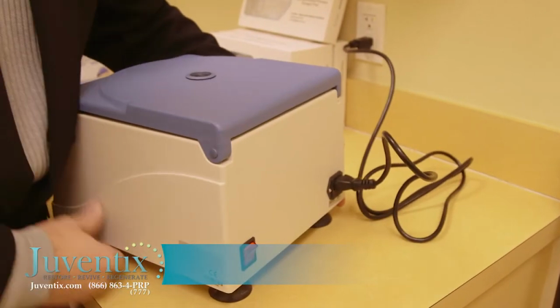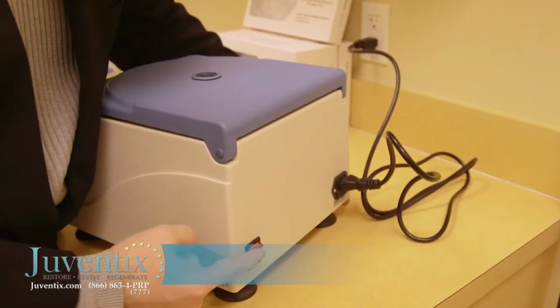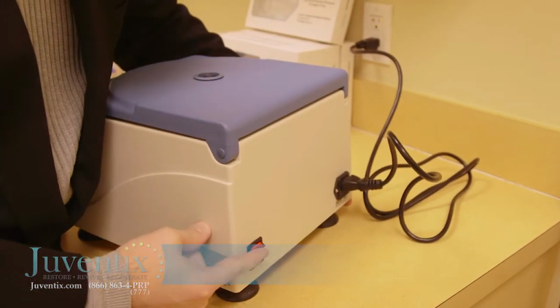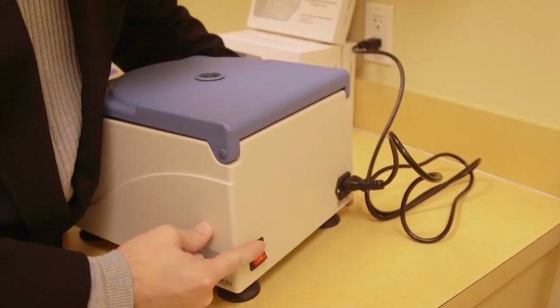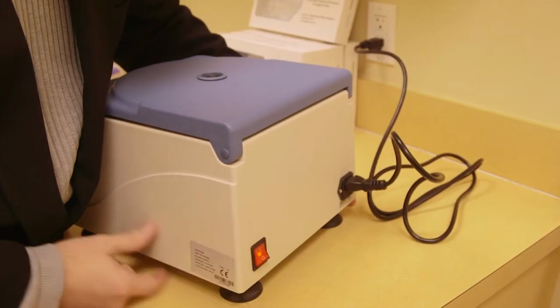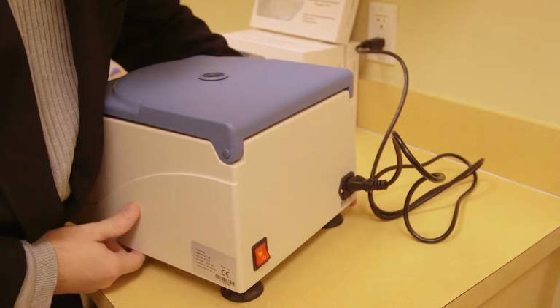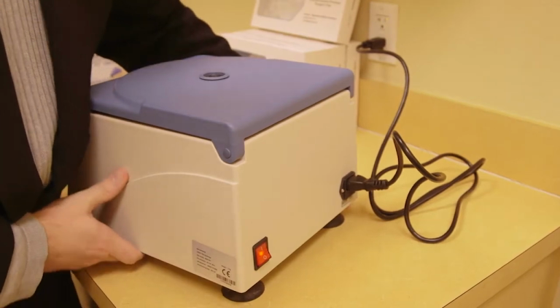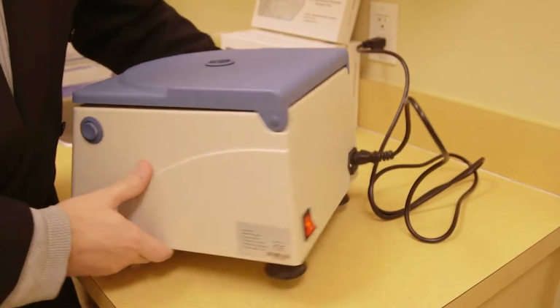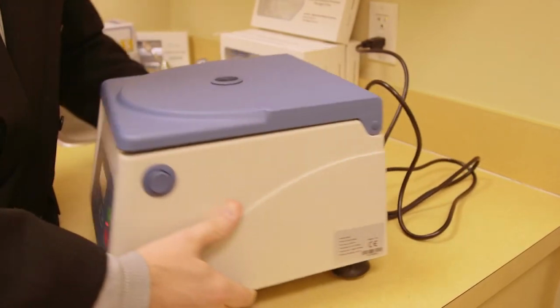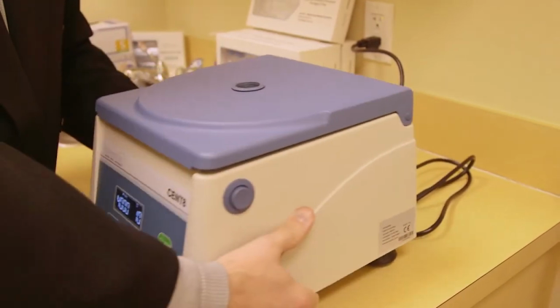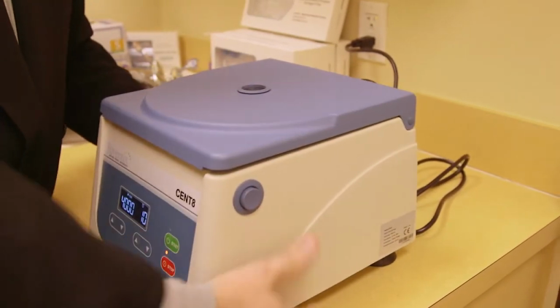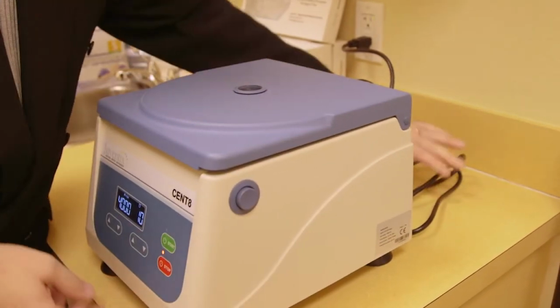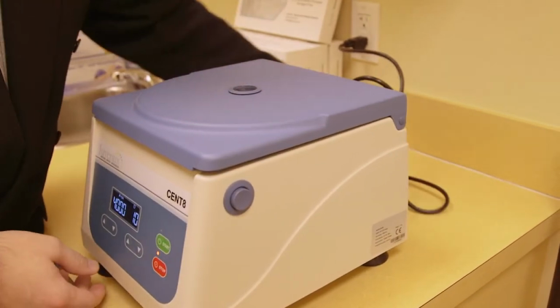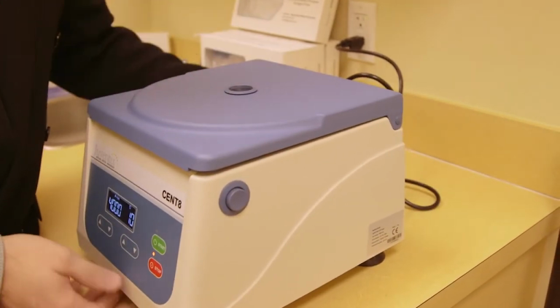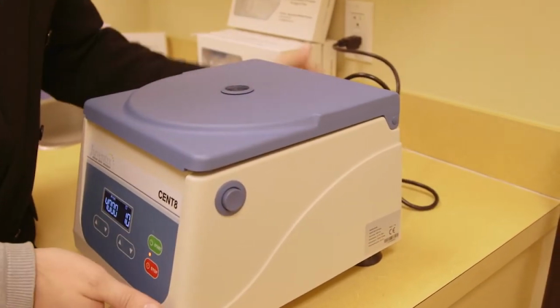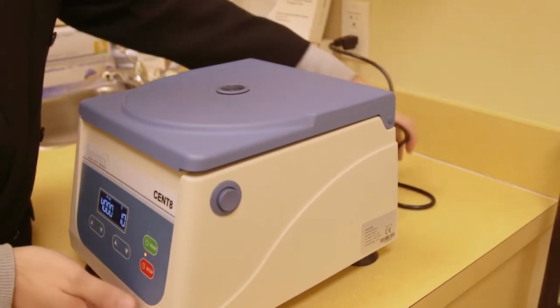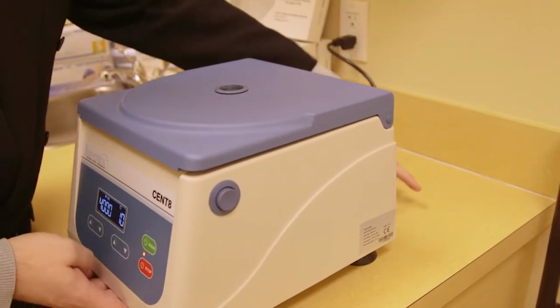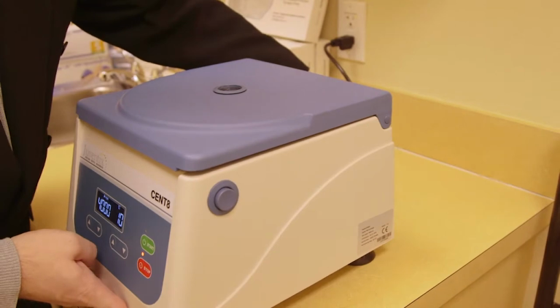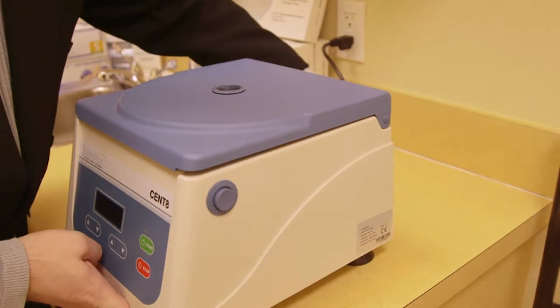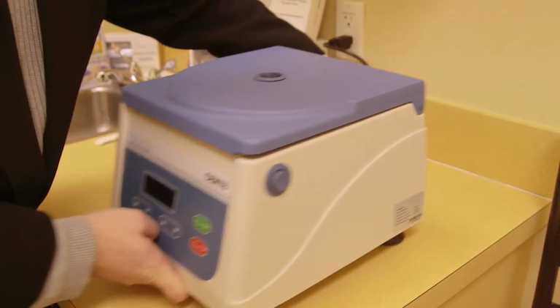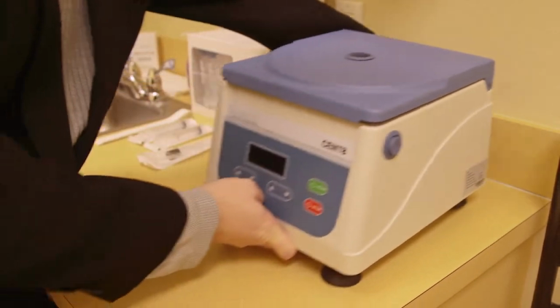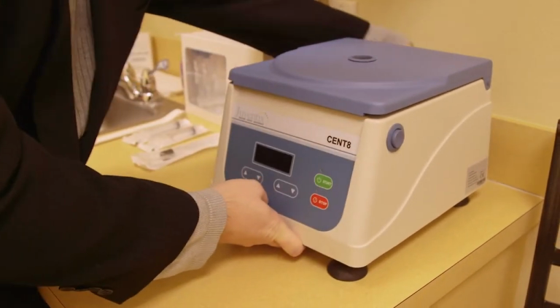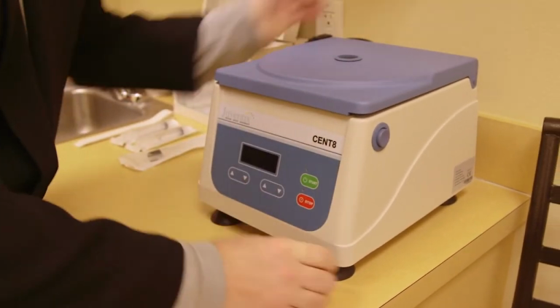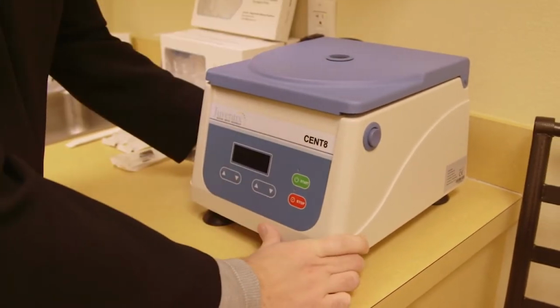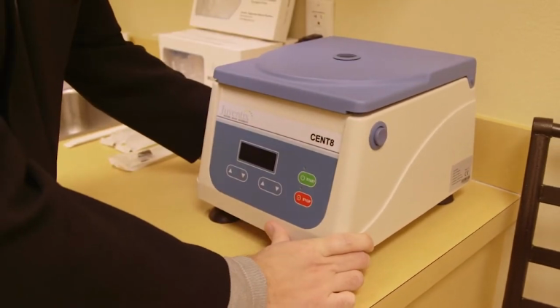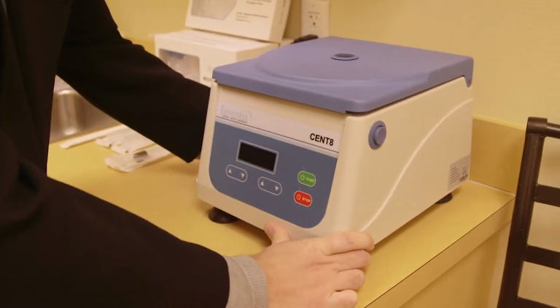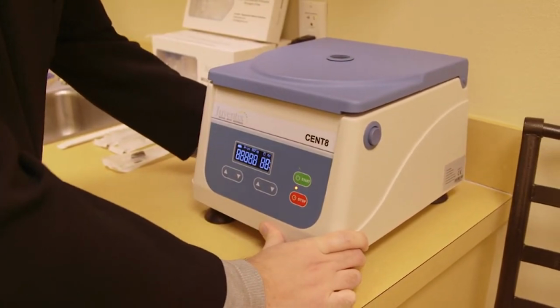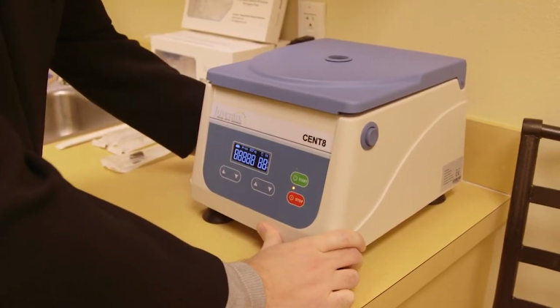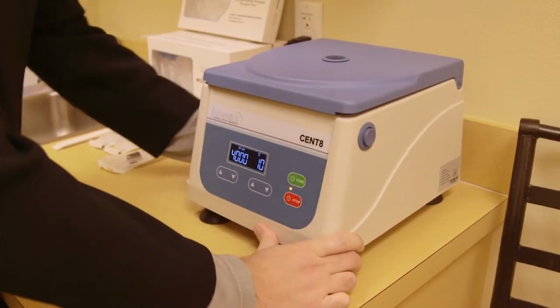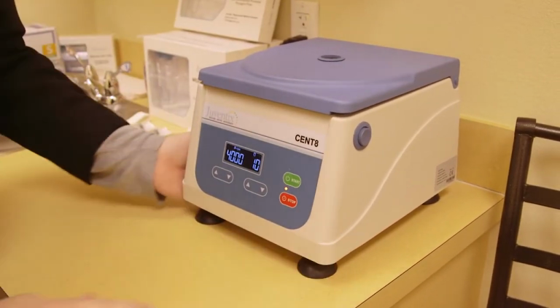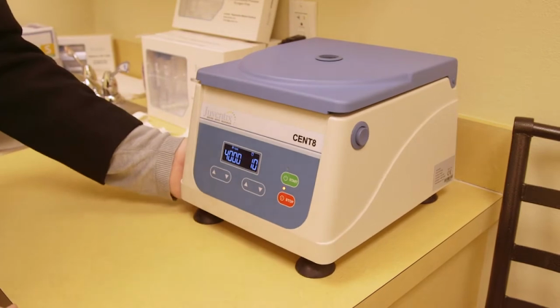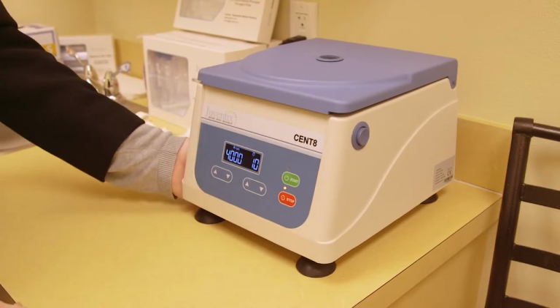Turn on the power button. The machine will make a beep notifying you that power is intact. Place the centrifuge where you want it to be on a table top or counter.